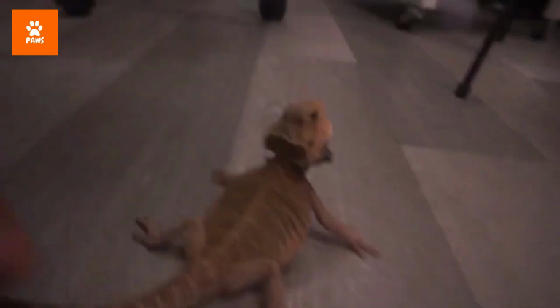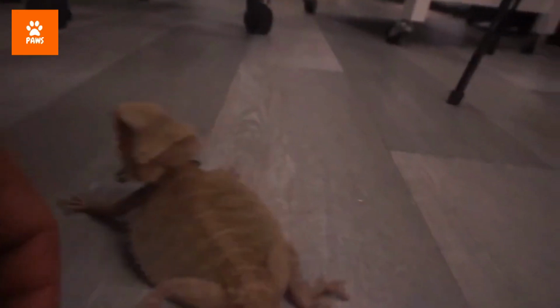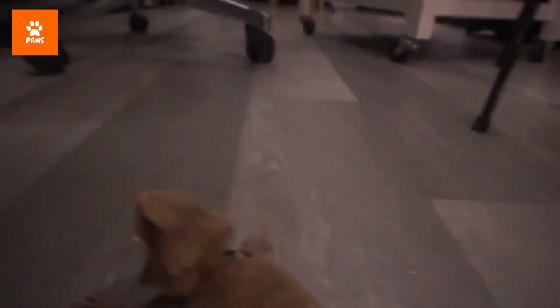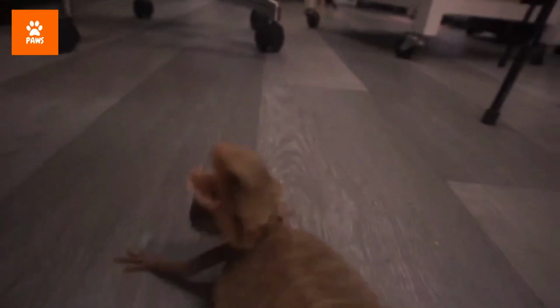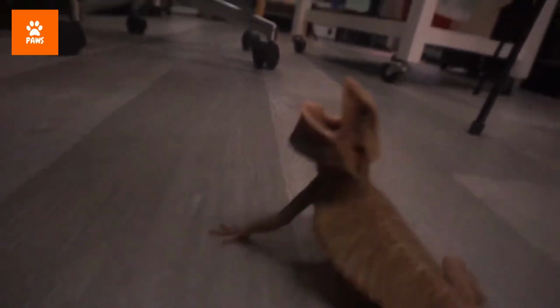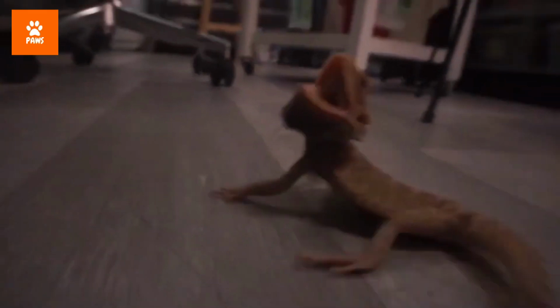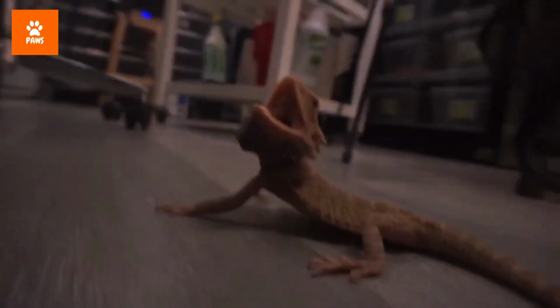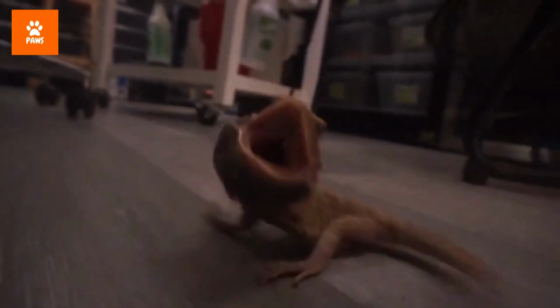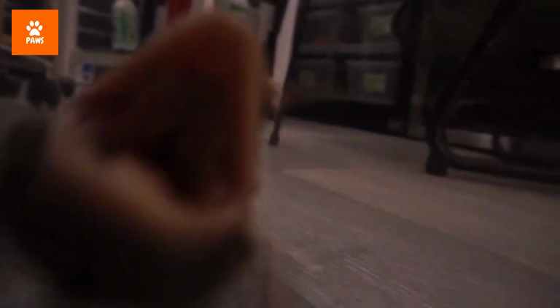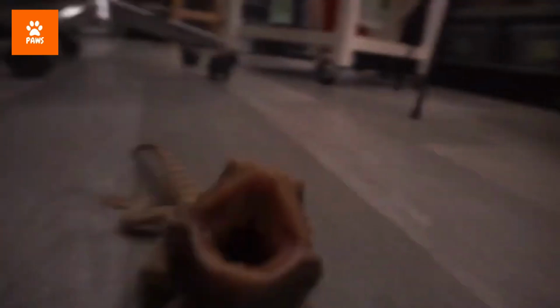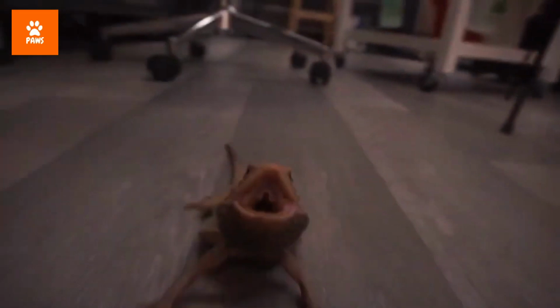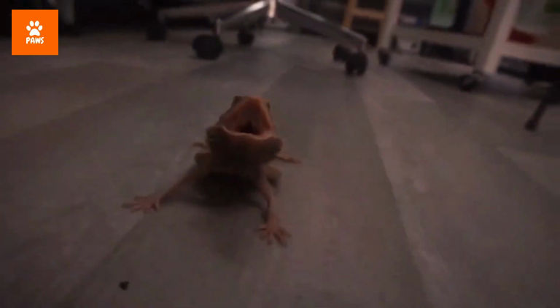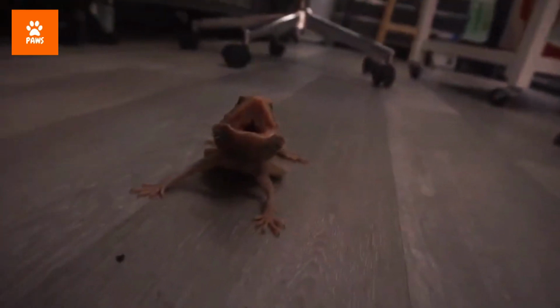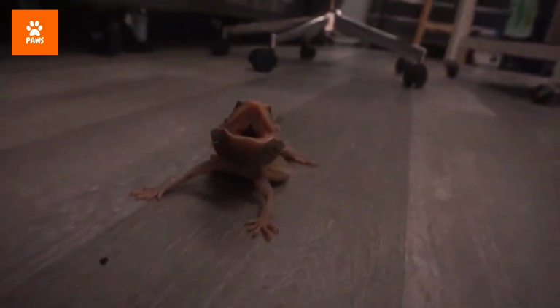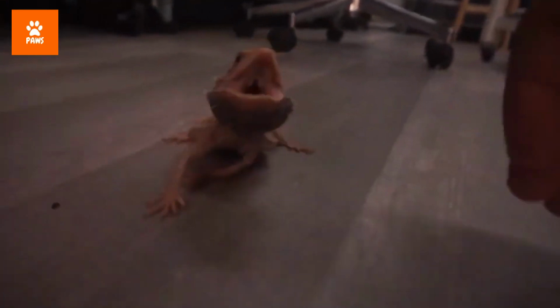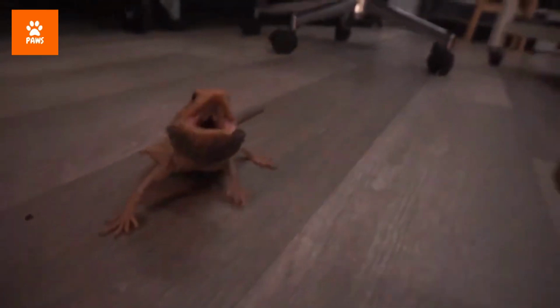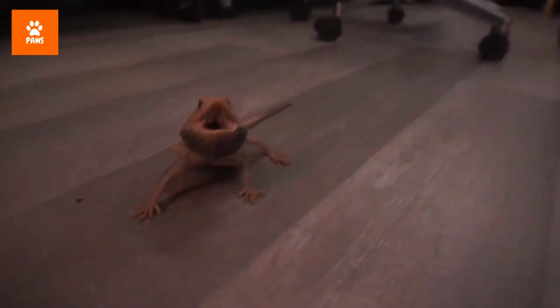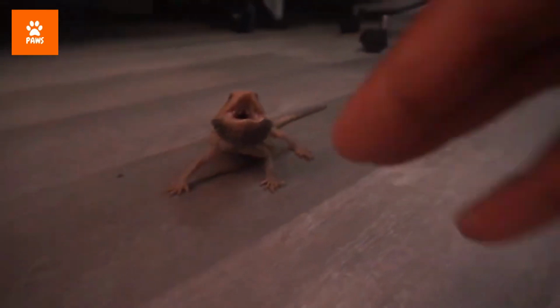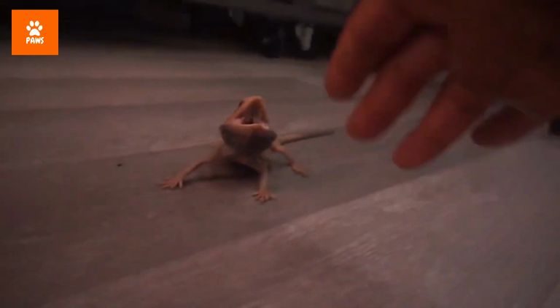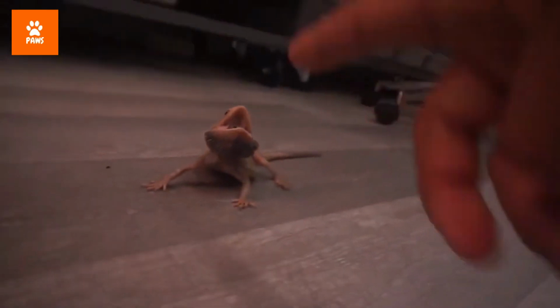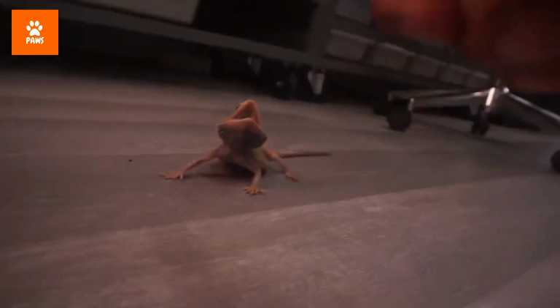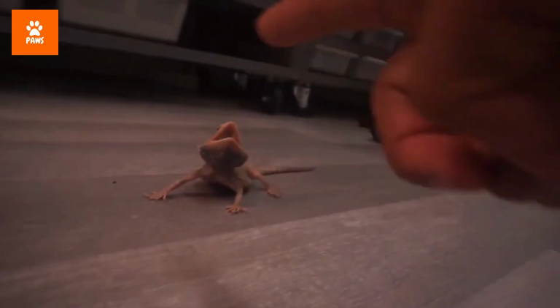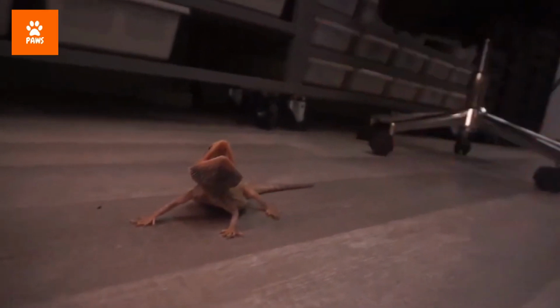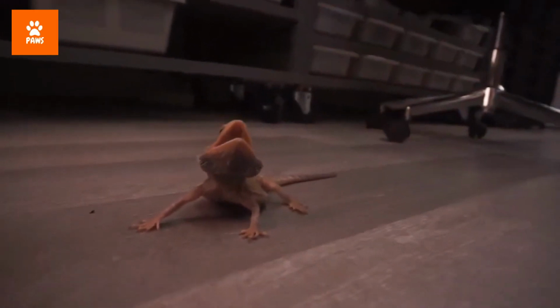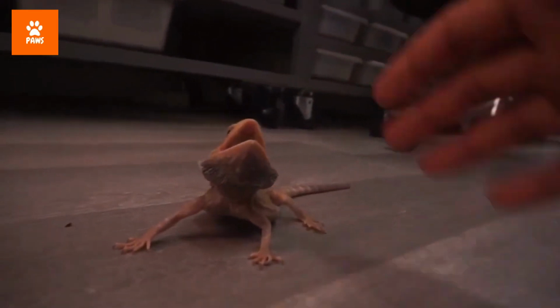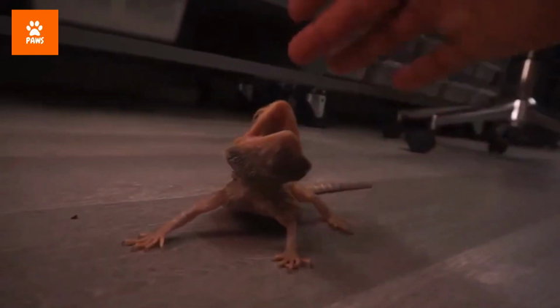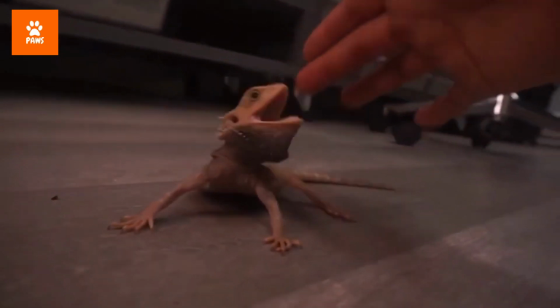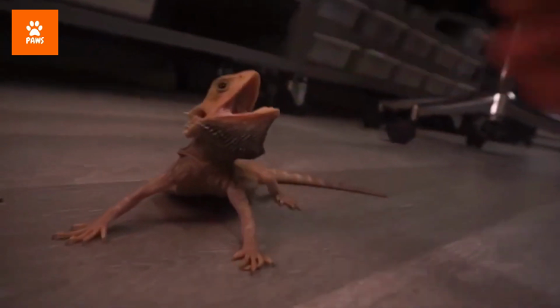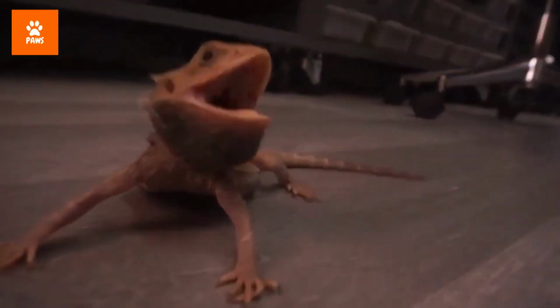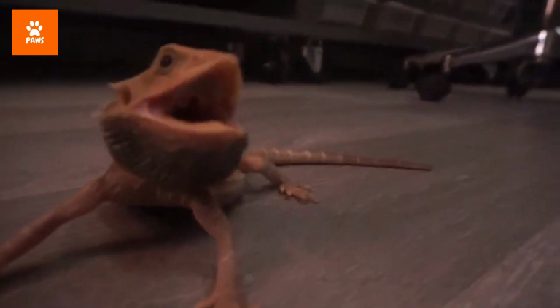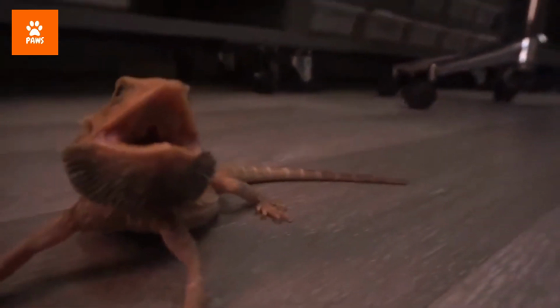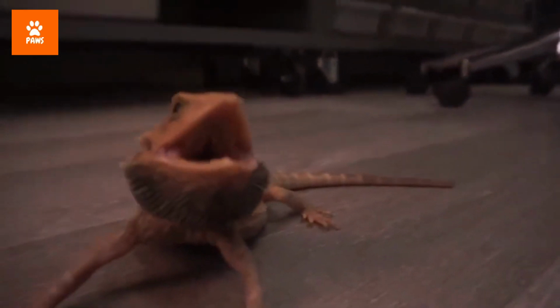It sounds crazy, but a bearded dragon is the easiest lizard to train to walk on a leash. It makes for great stimulation for them, plus the looks you'll get on your walks are always worth it.